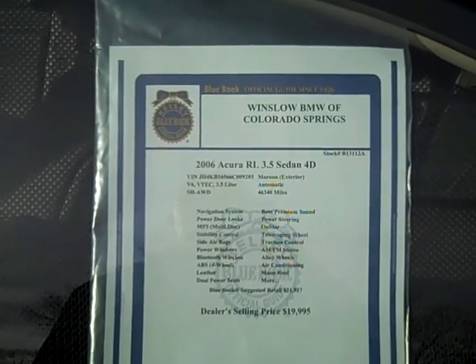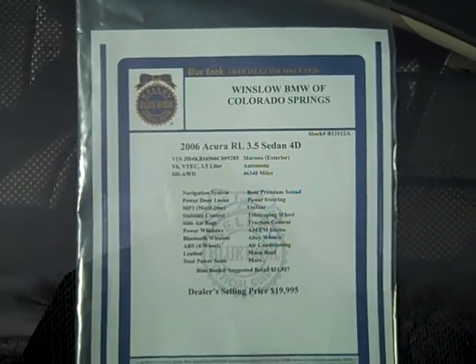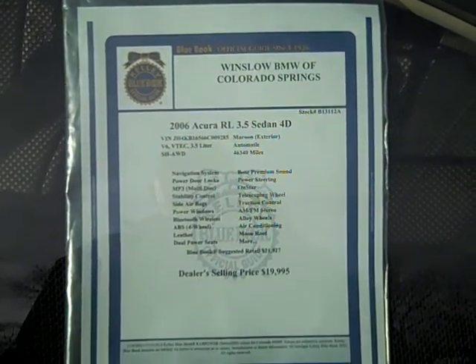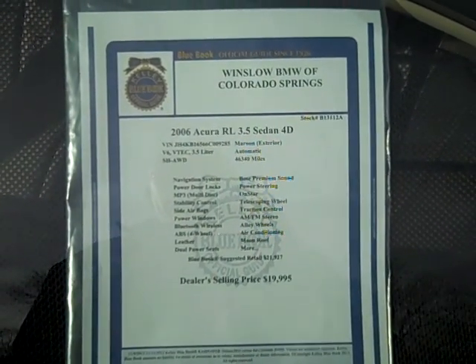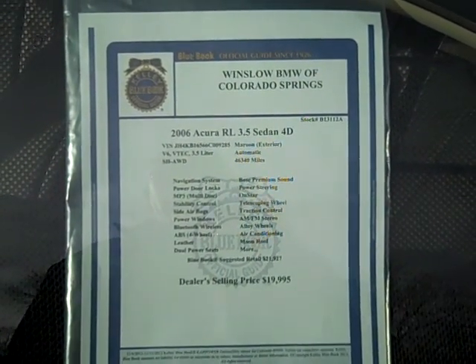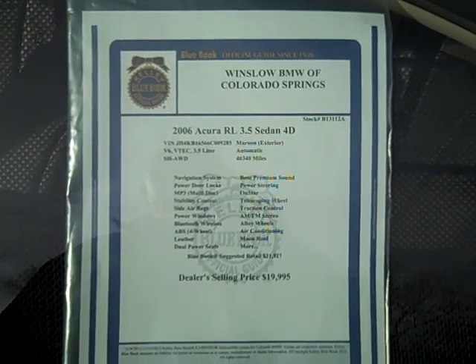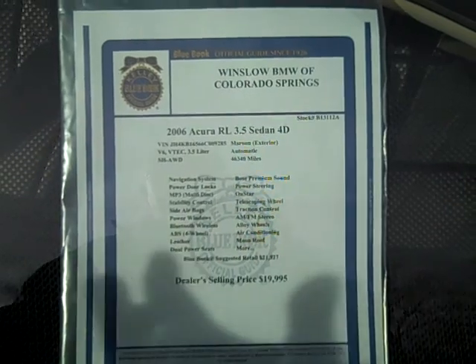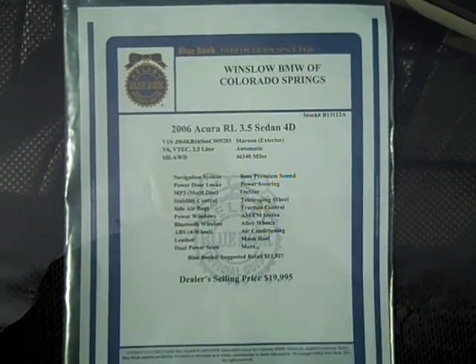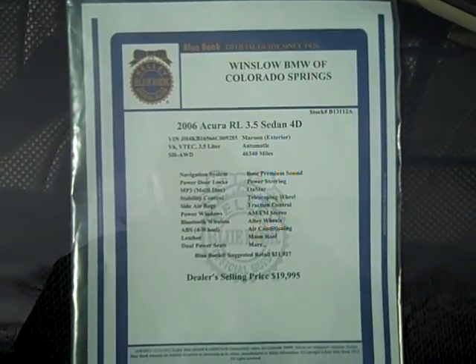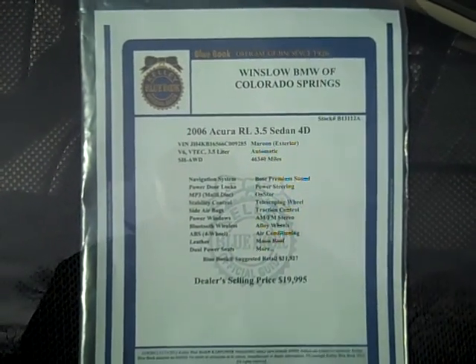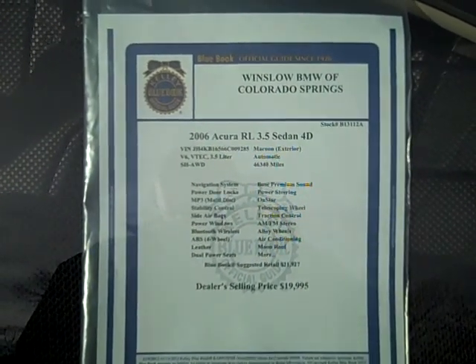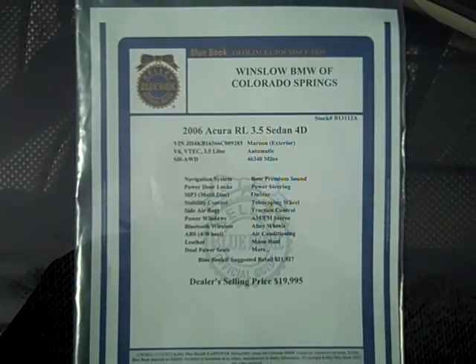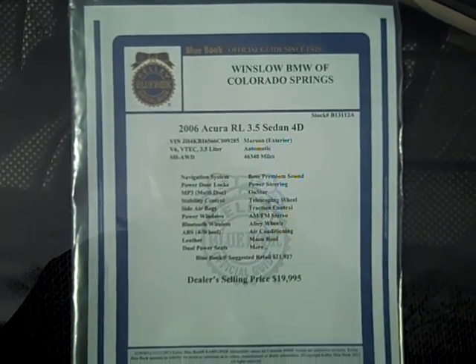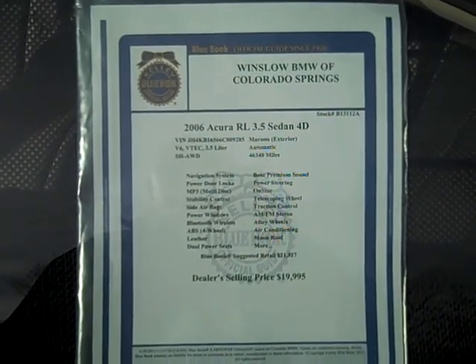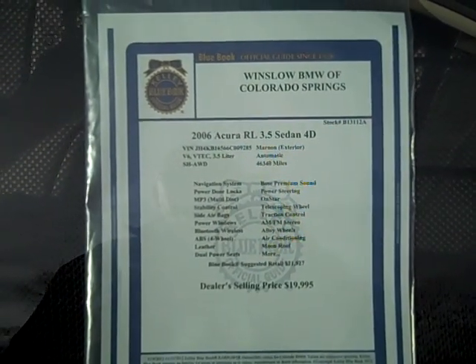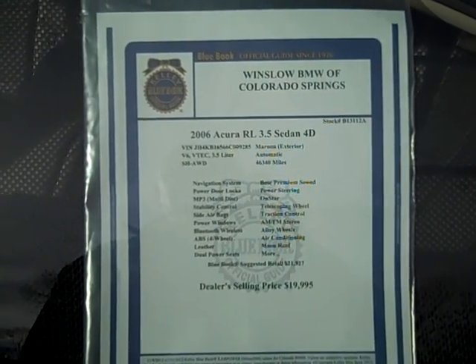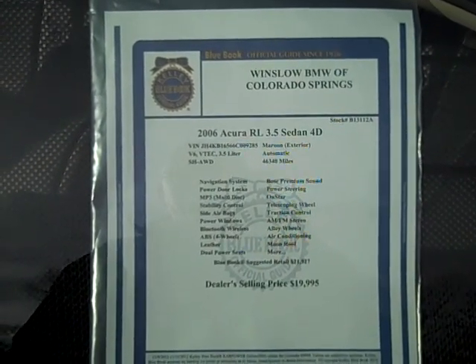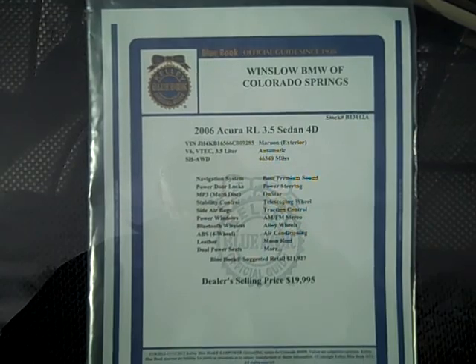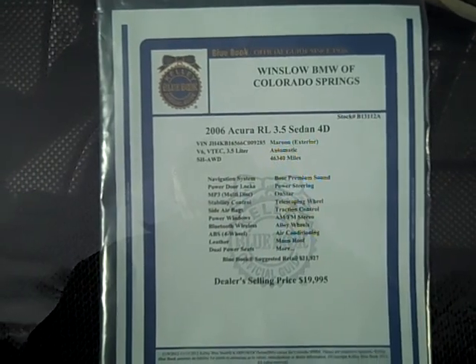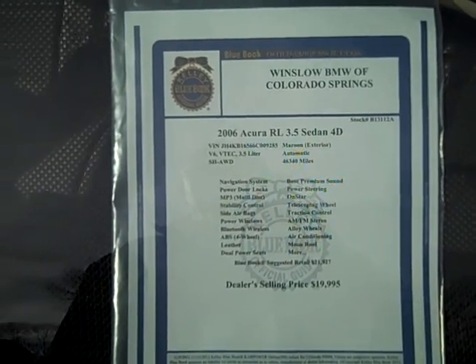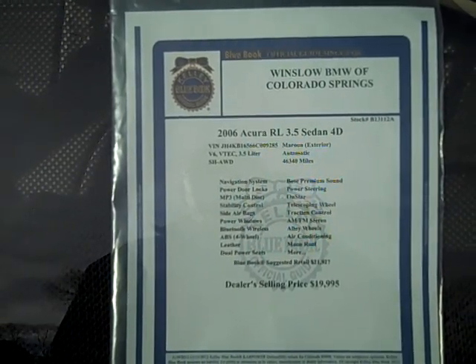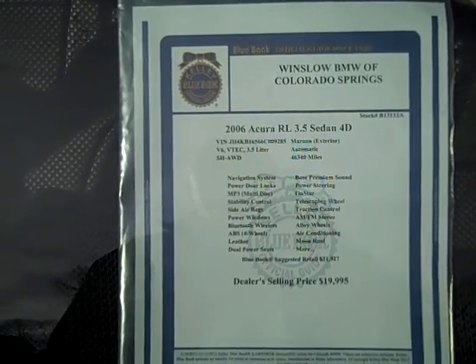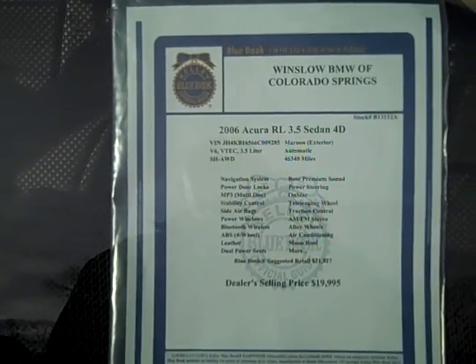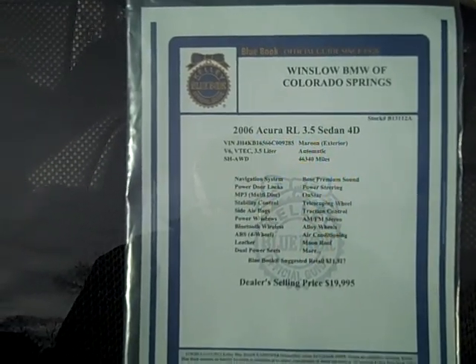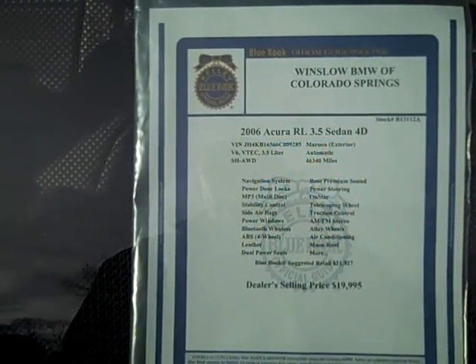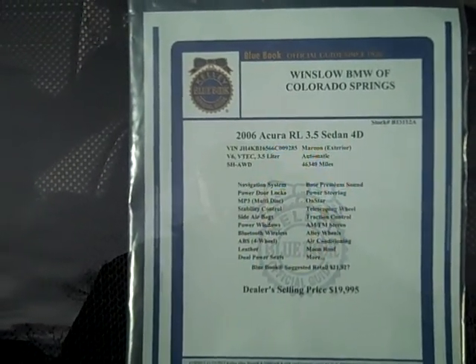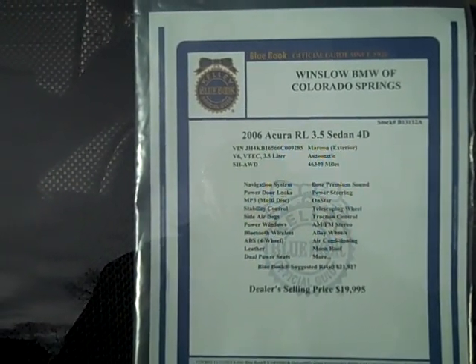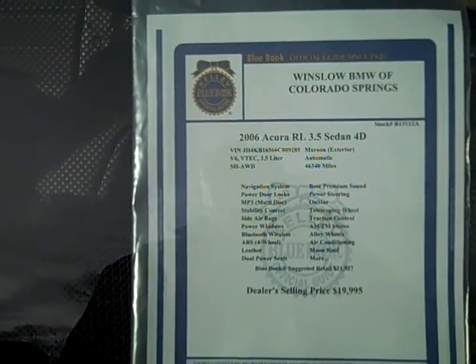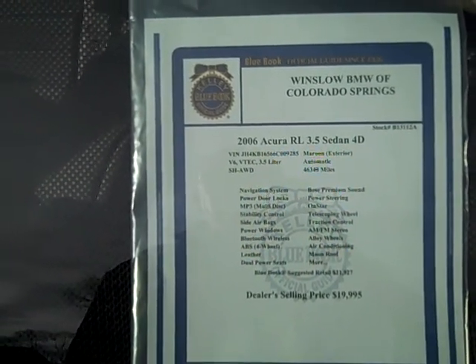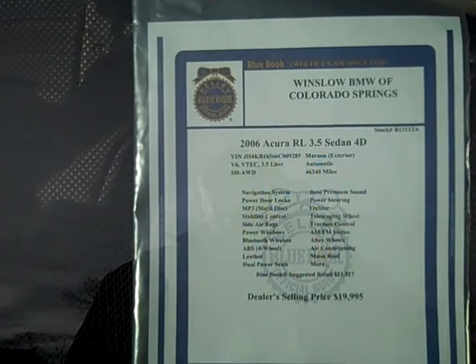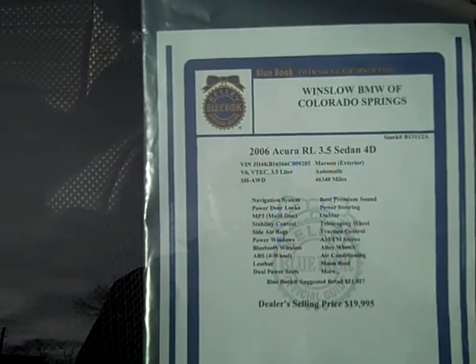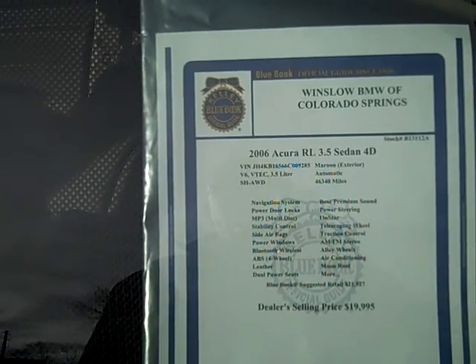It's maroon over tan leather interior. It's got navigation, power door locks, MP3 player, stability control, airbags, power windows, Bluetooth wireless, ABS, leather, dual power seats, Bose premium sound. It sounds great.